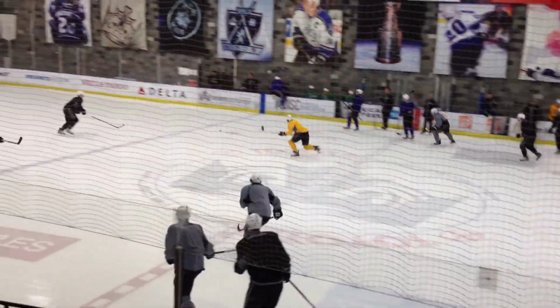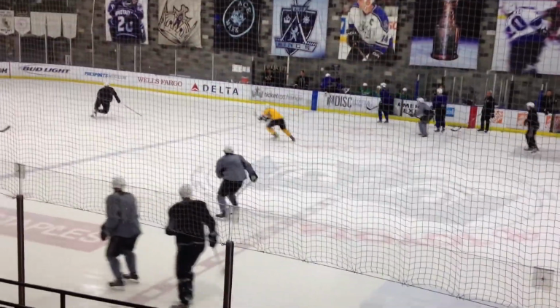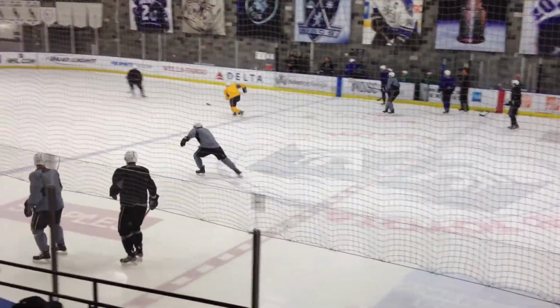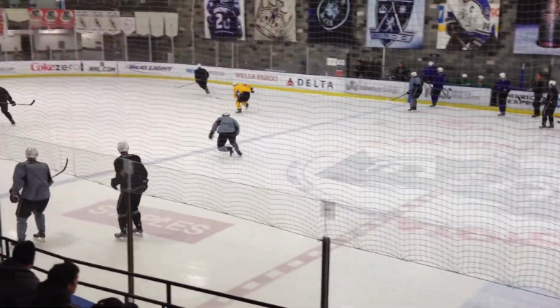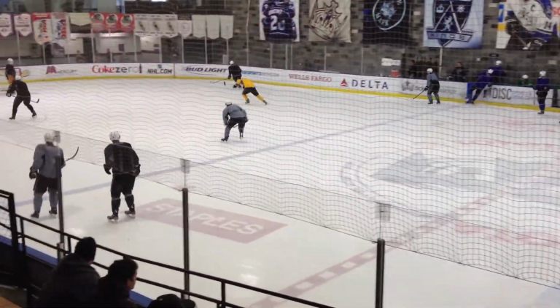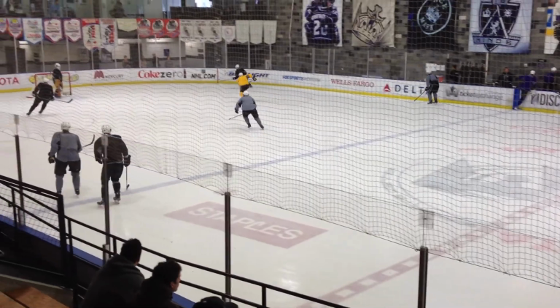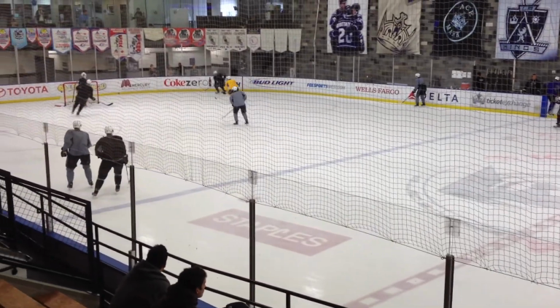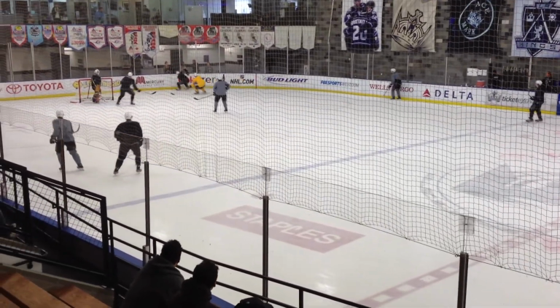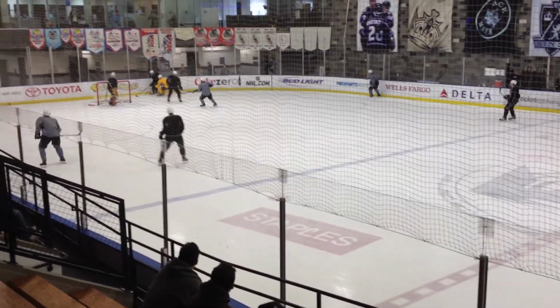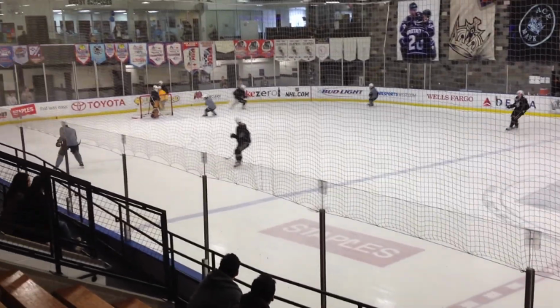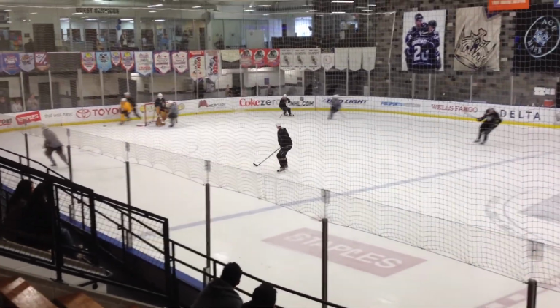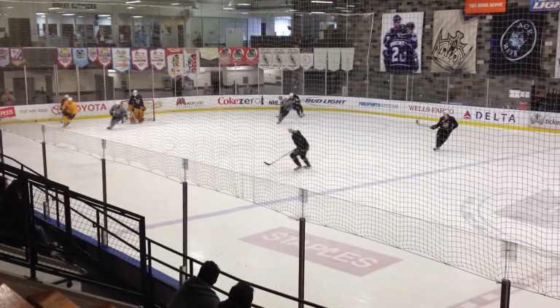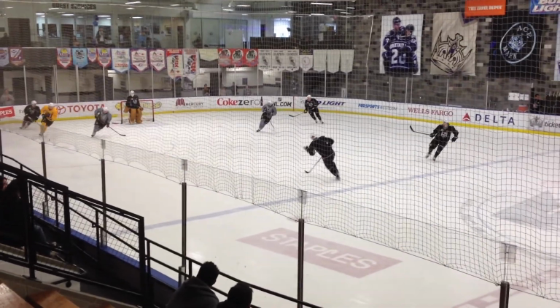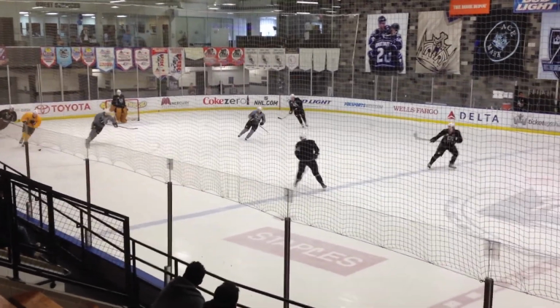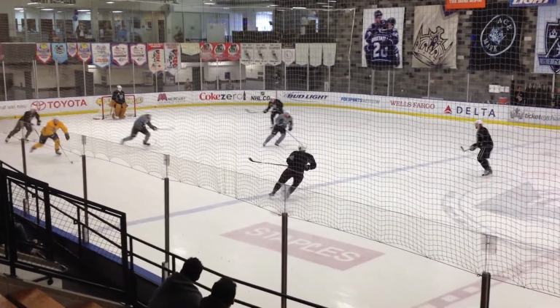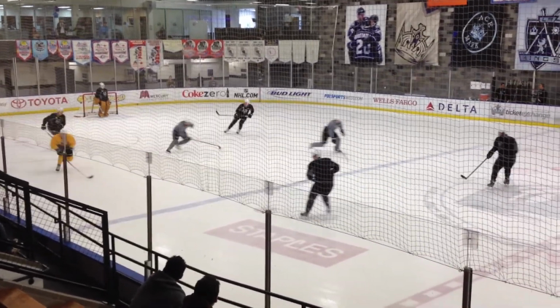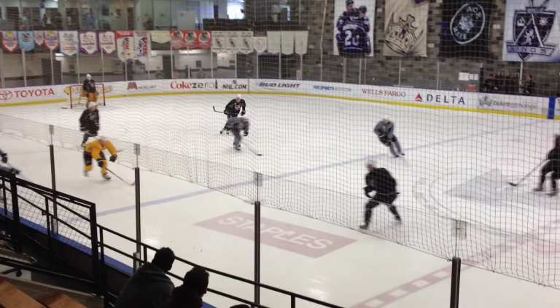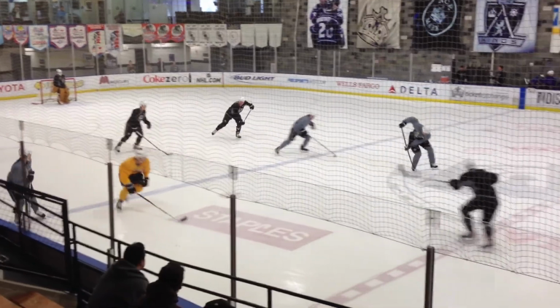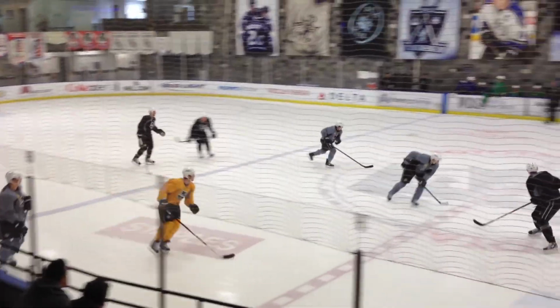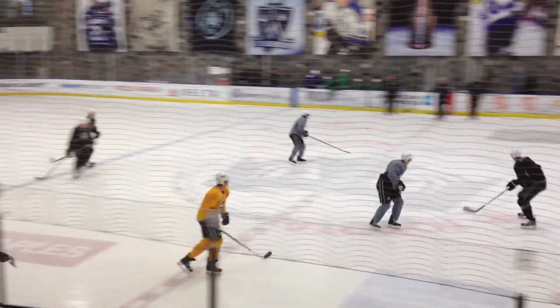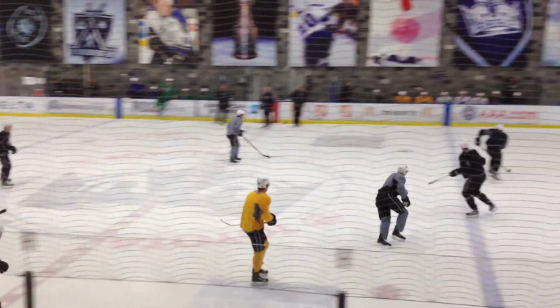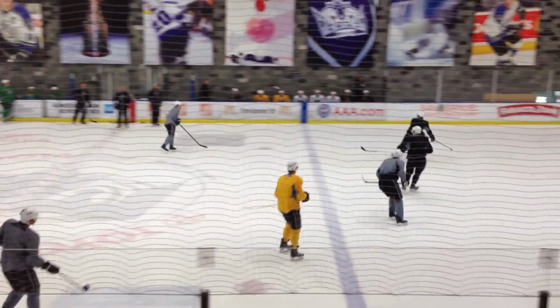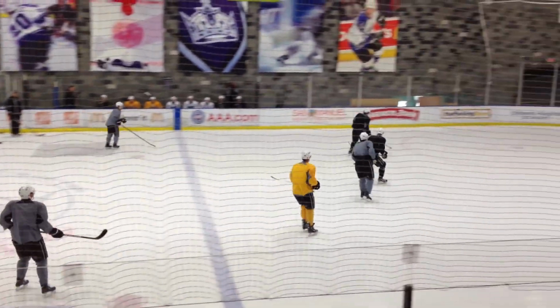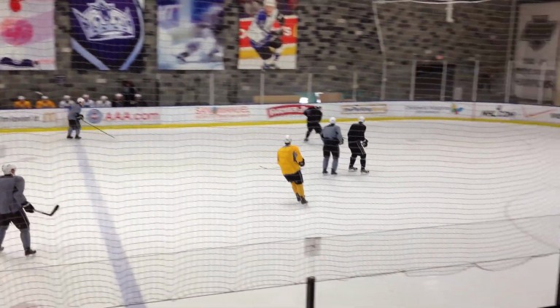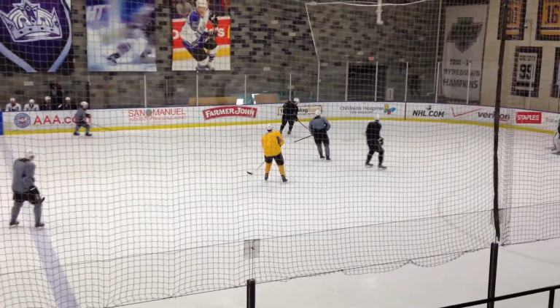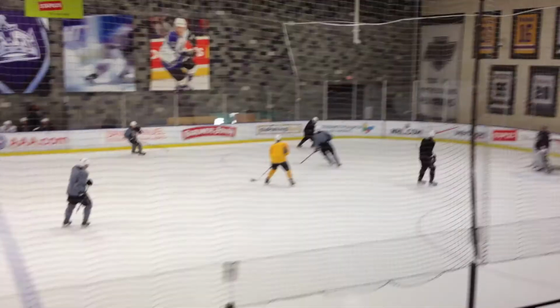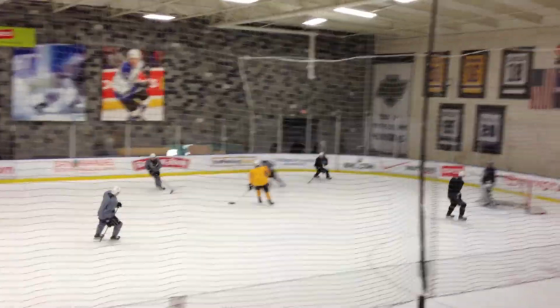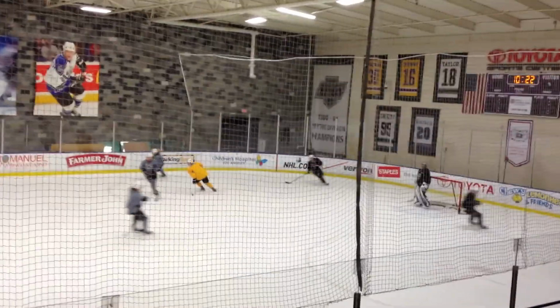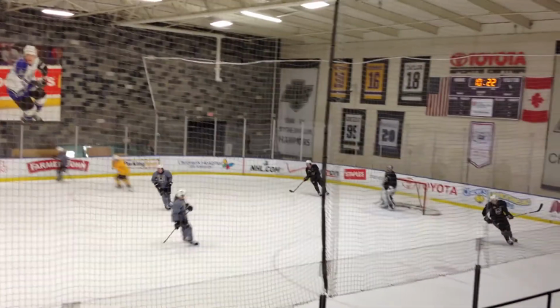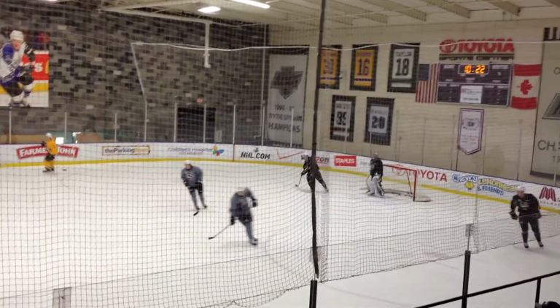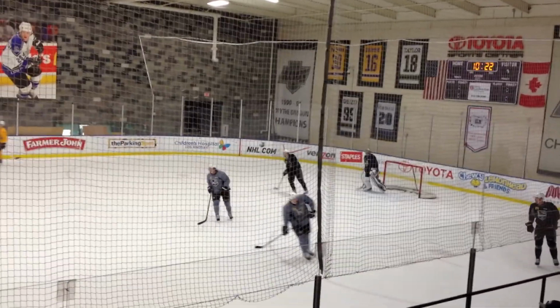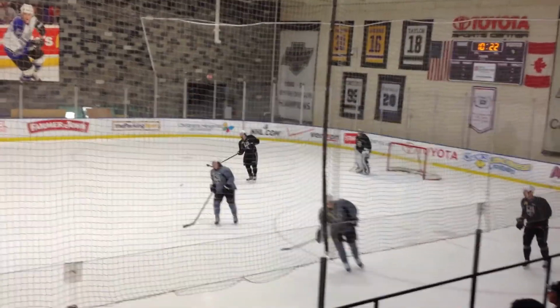Gagne, Richards, Brown. Frazier defending with Dowdy and Muzzin.